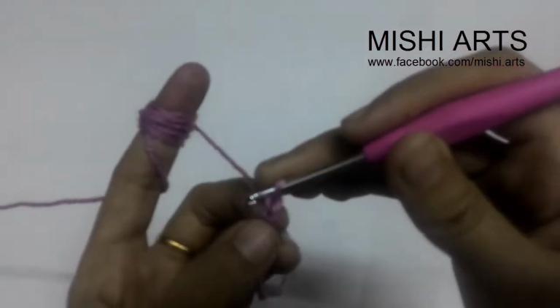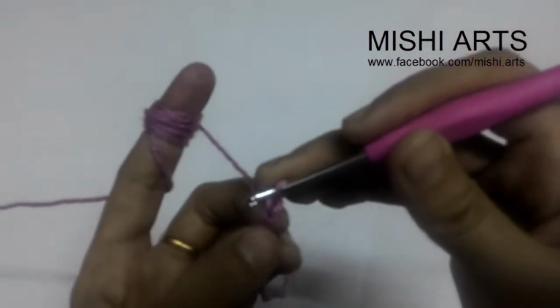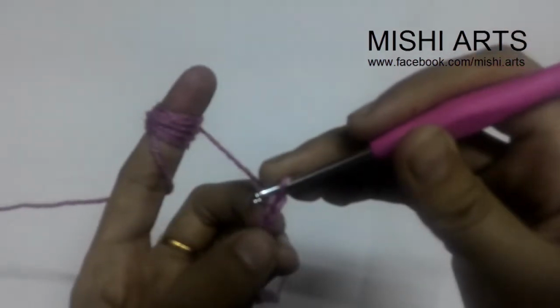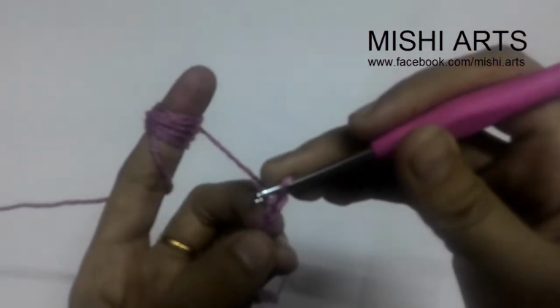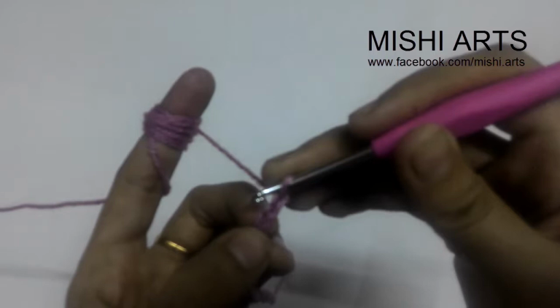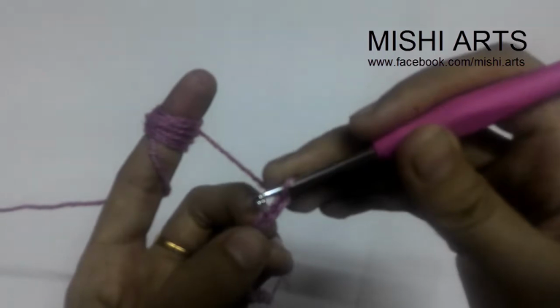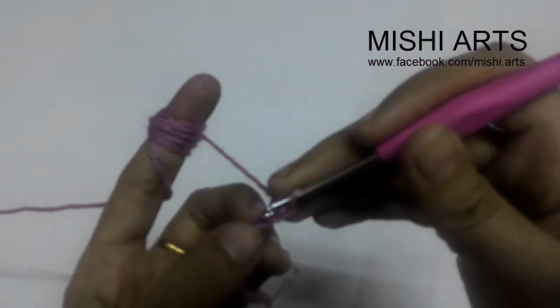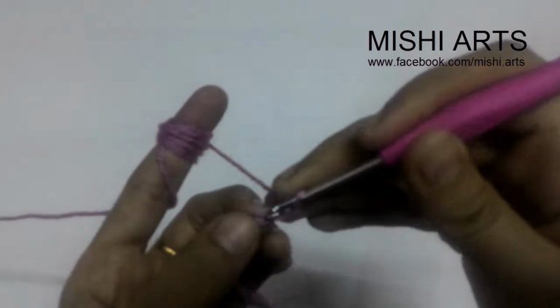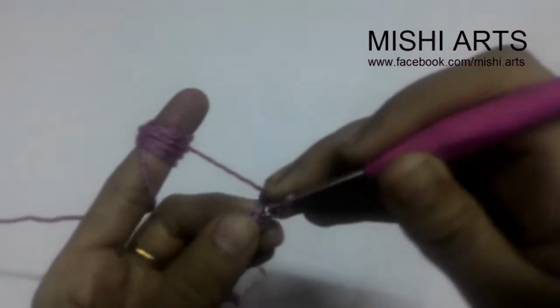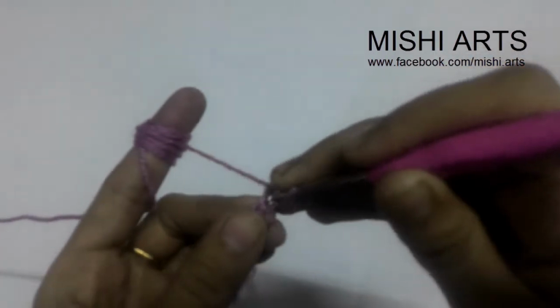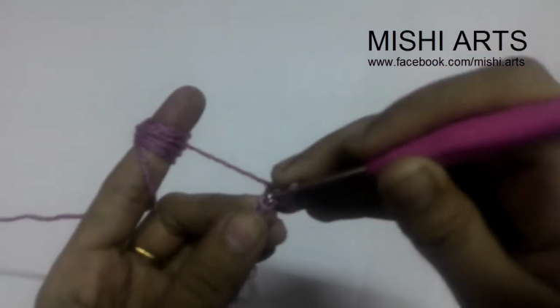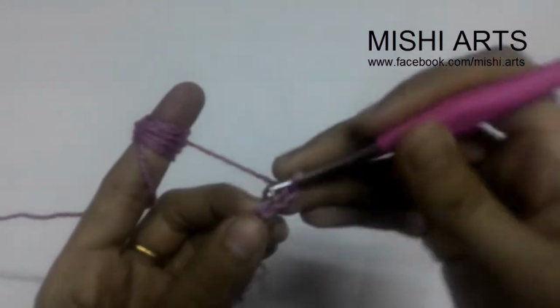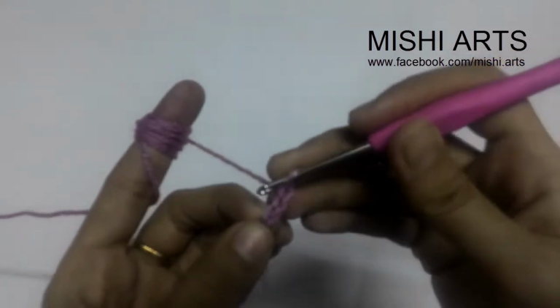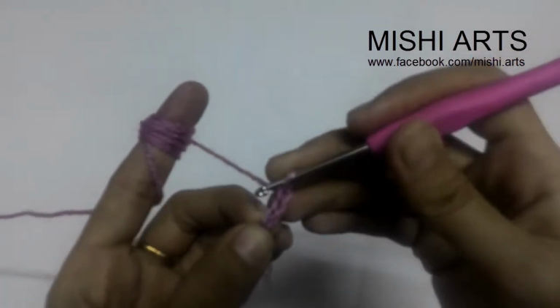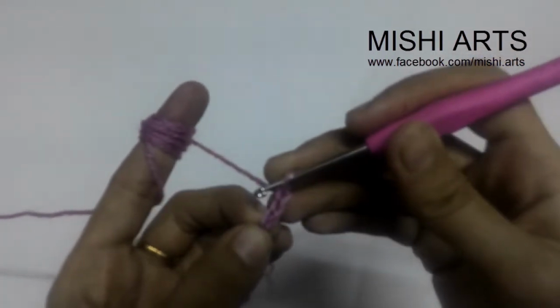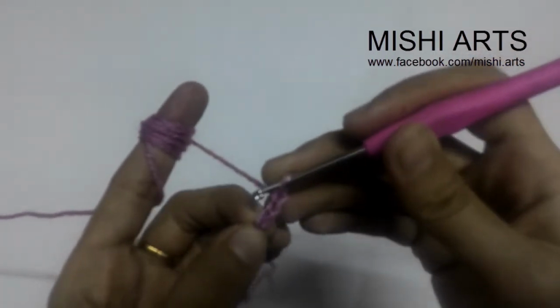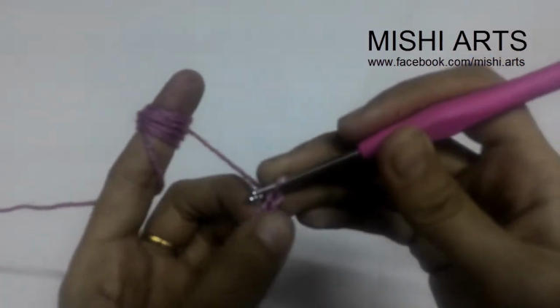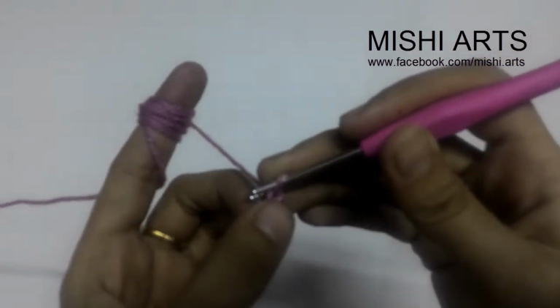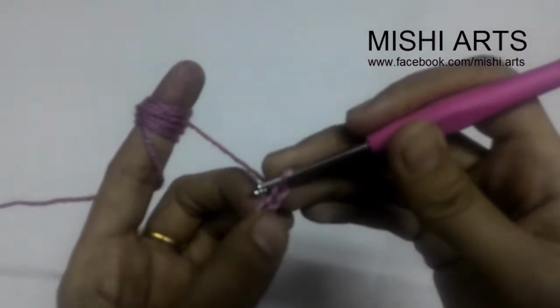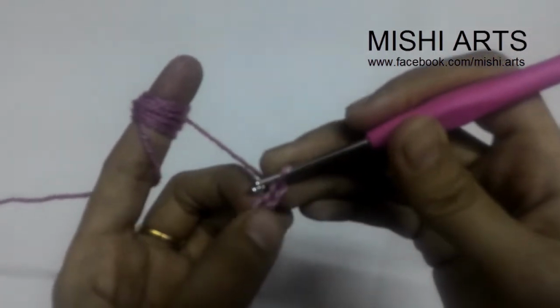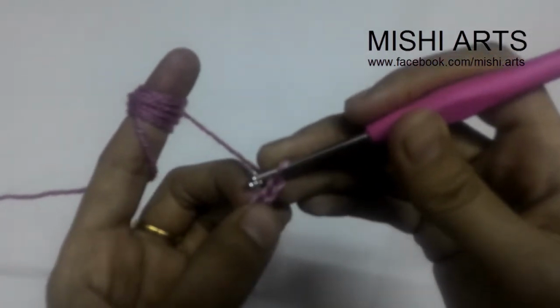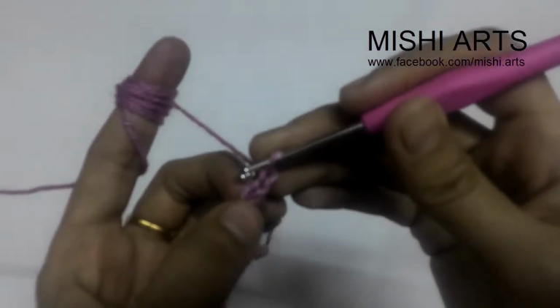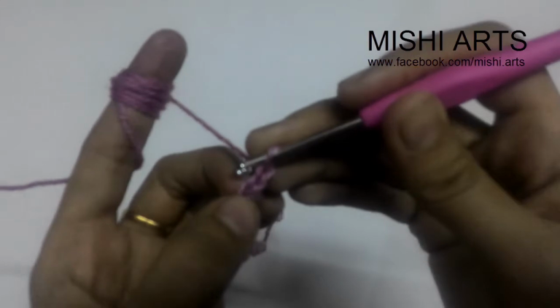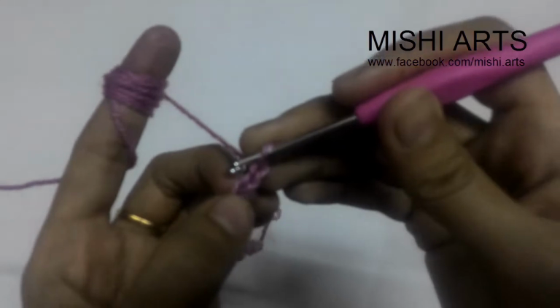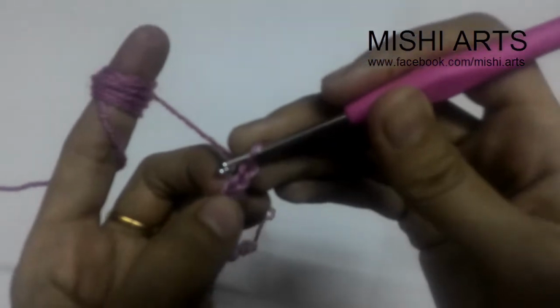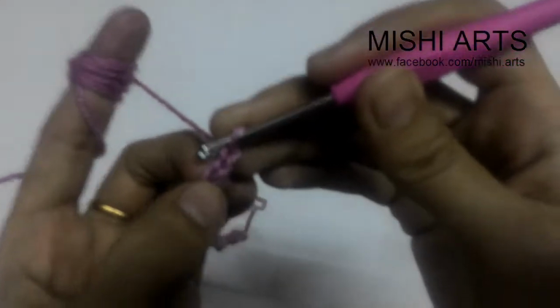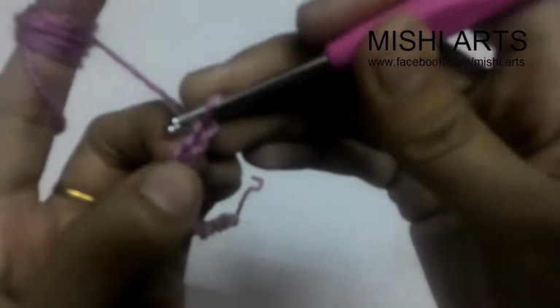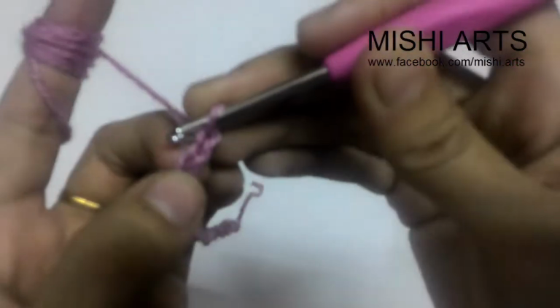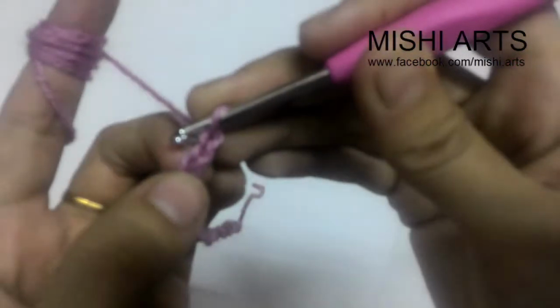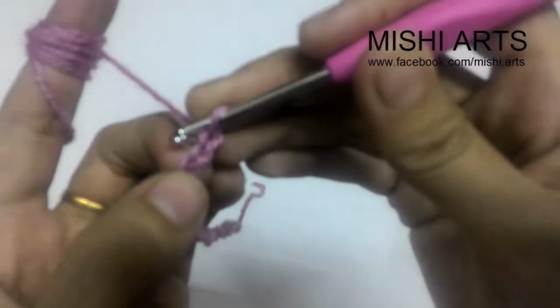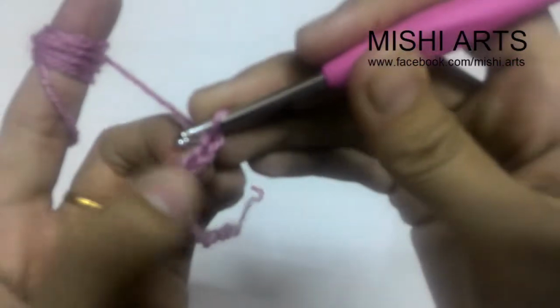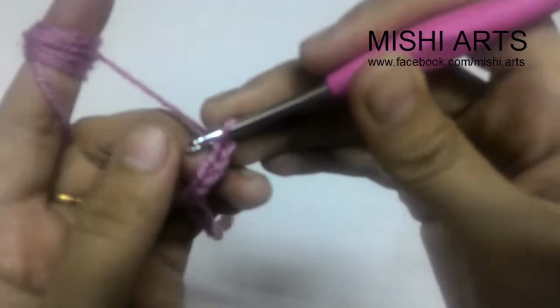Now you are going to do a single crochet into the third chain from the hook. So this is one, two, and three — this is my third chain as you all can see.